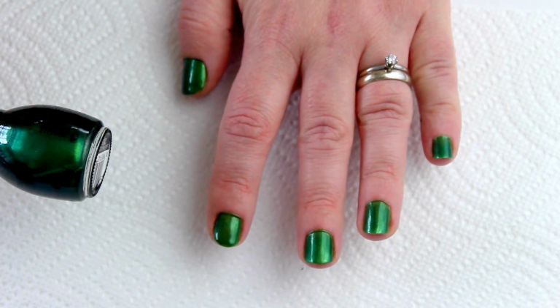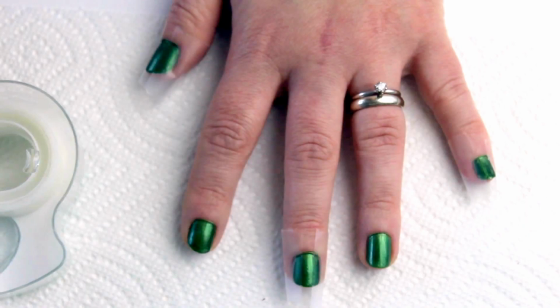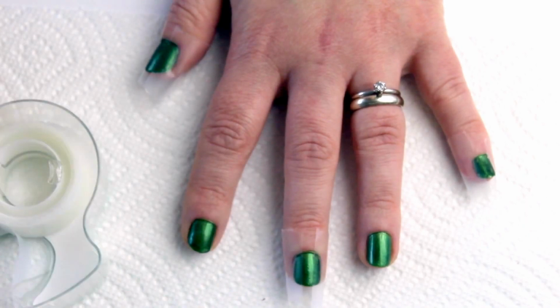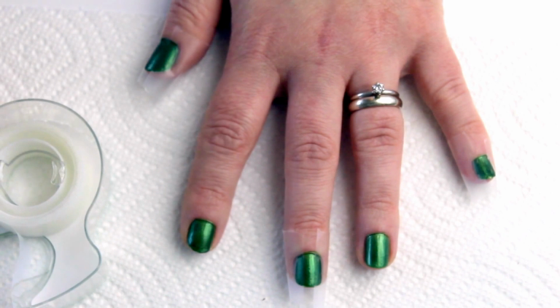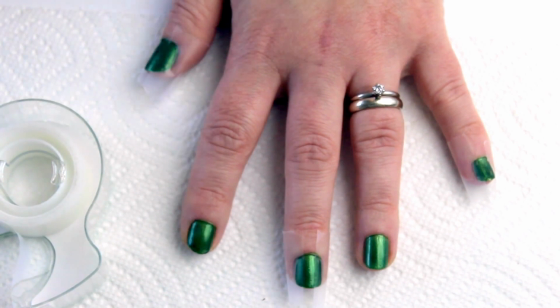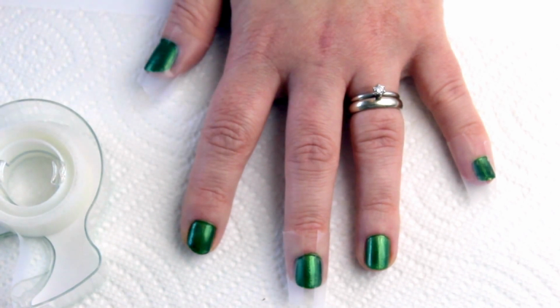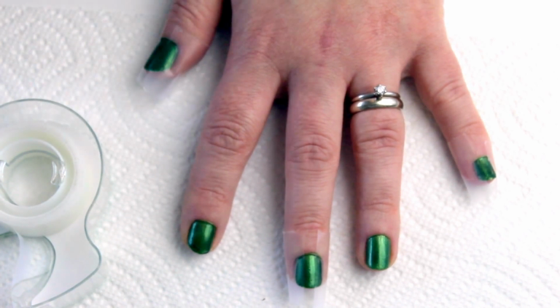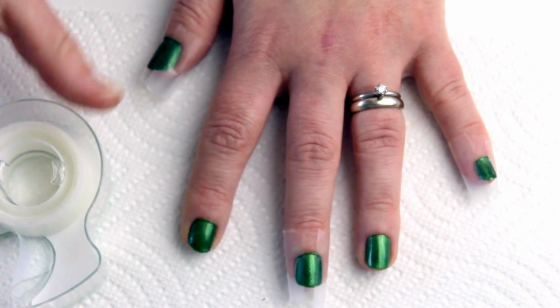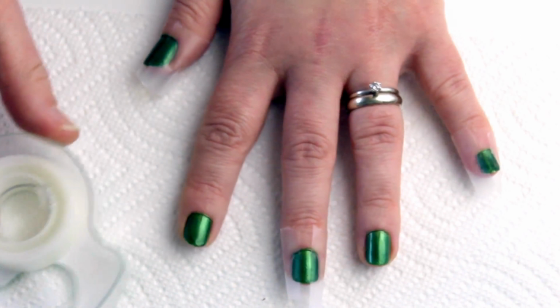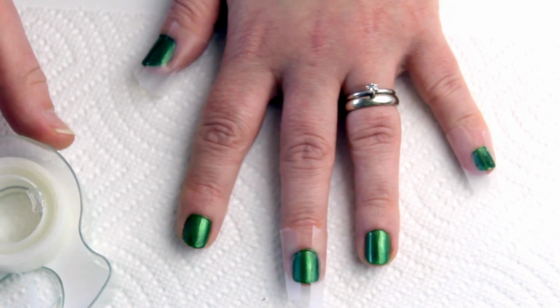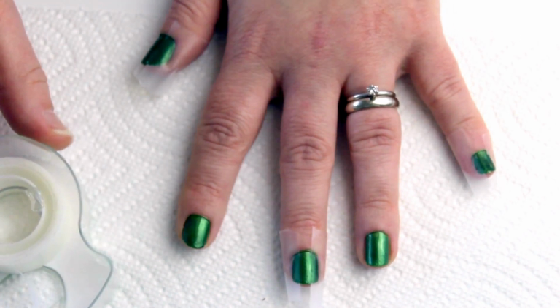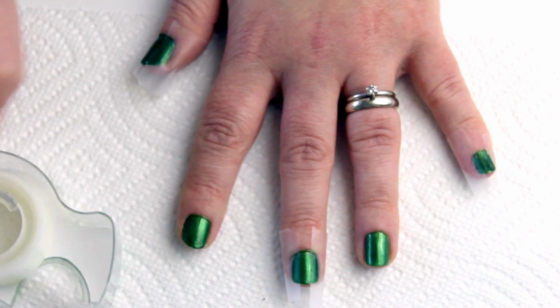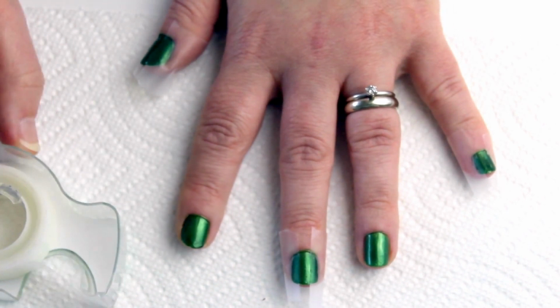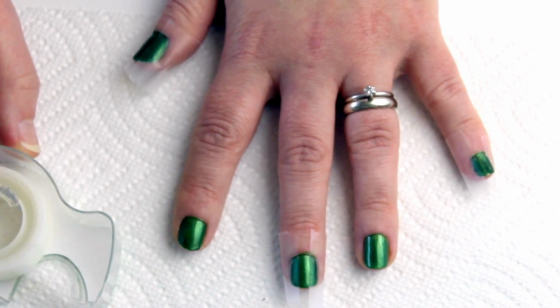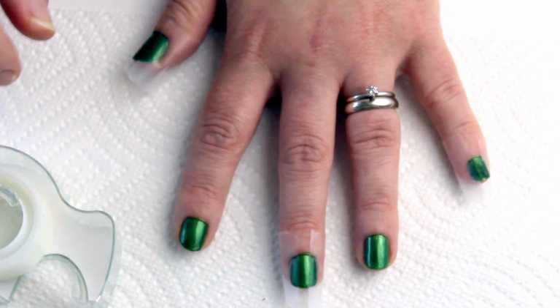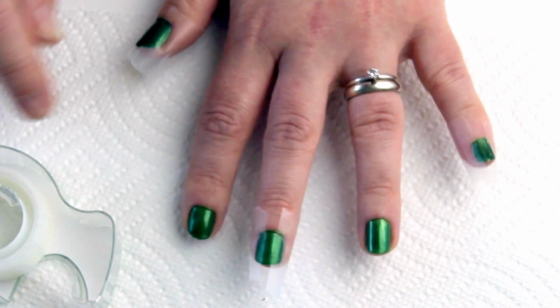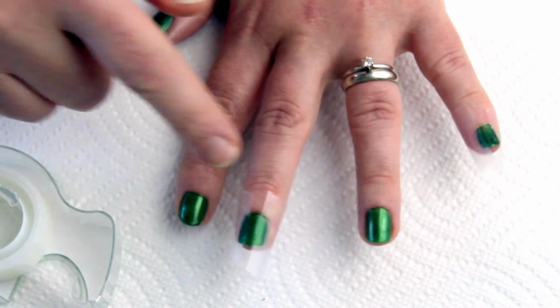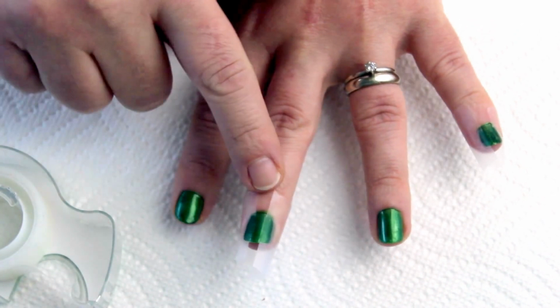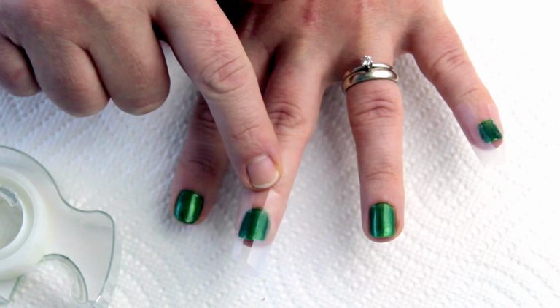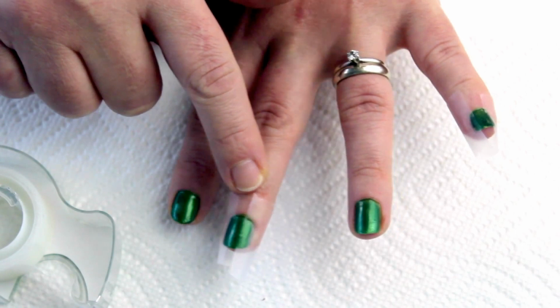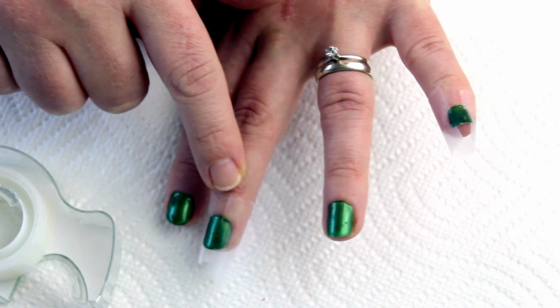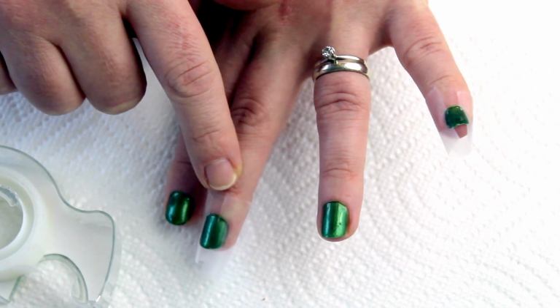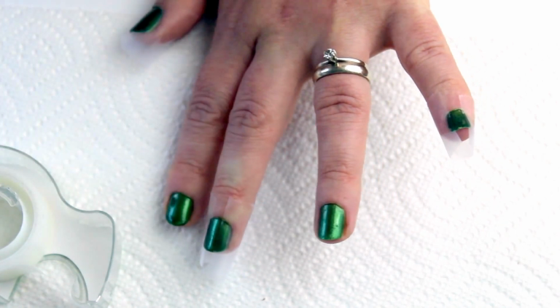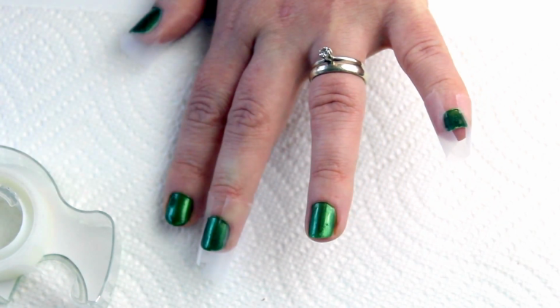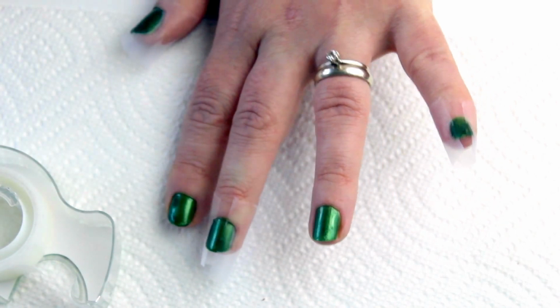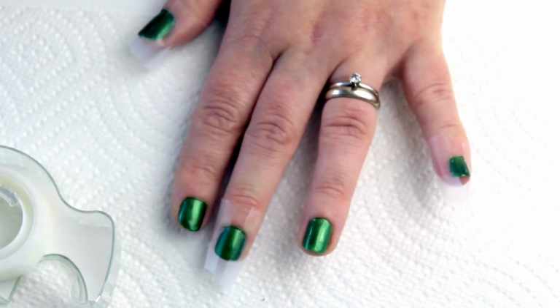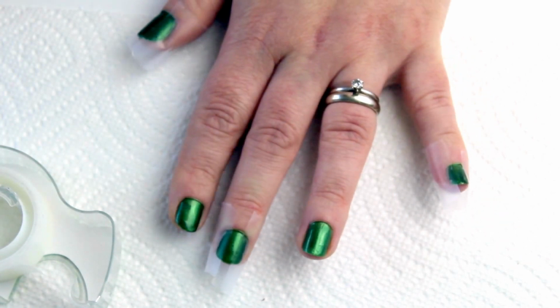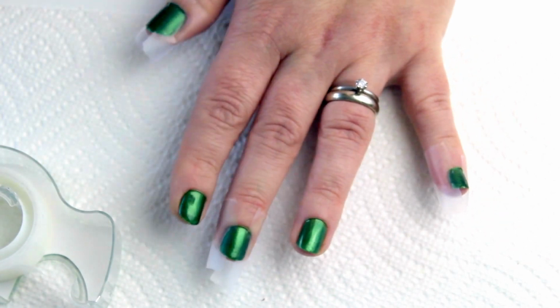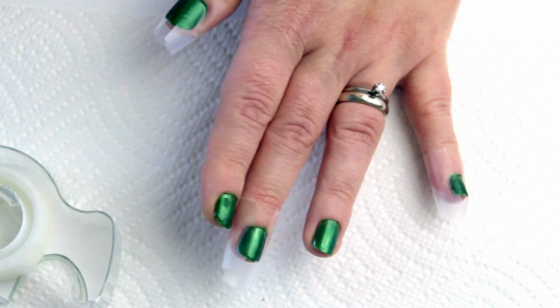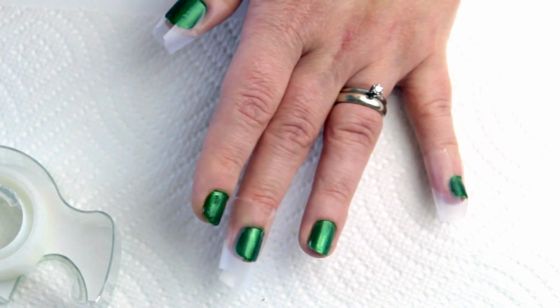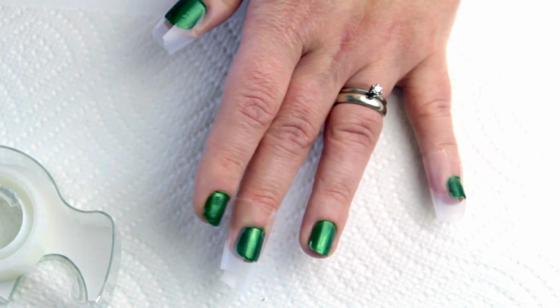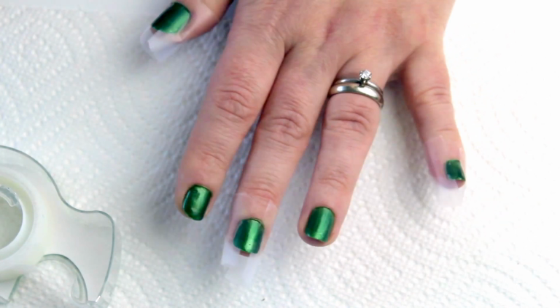After your nails are dry, use the tape to mask off a center stripe on your thumb, middle, and pinky fingers. These are your yard lines. Do this first so you don't smudge your numbers later.